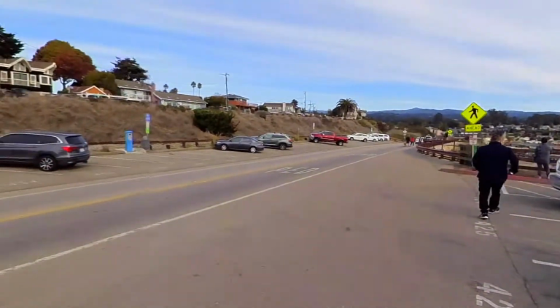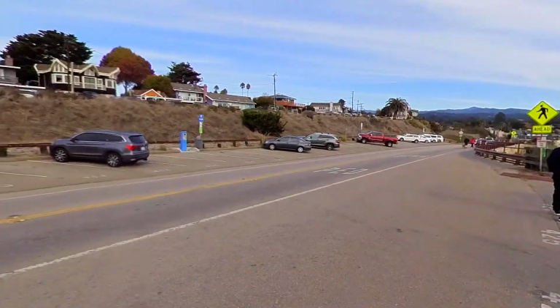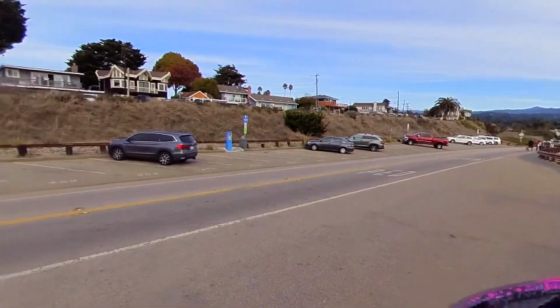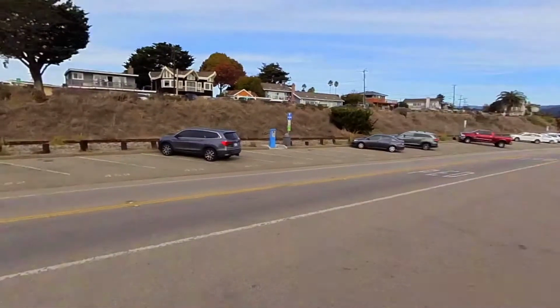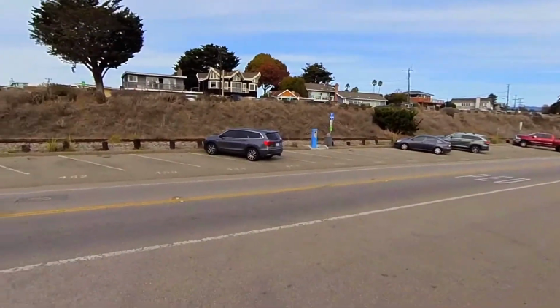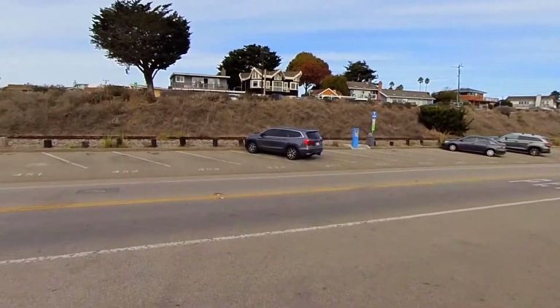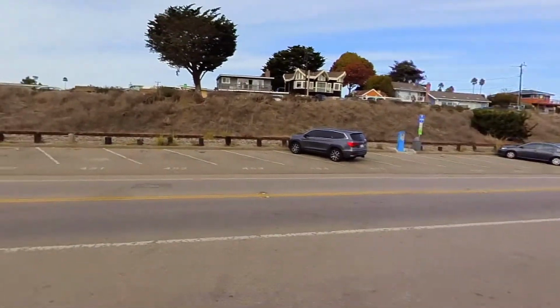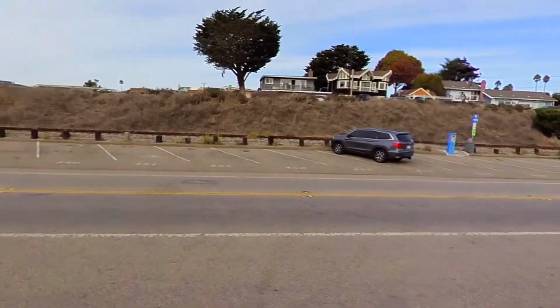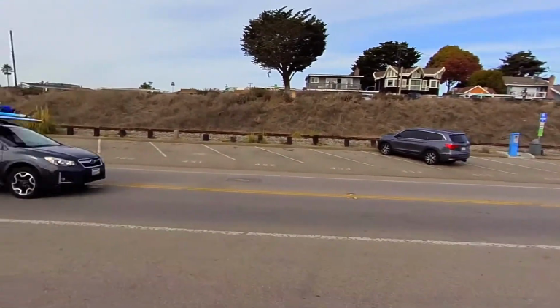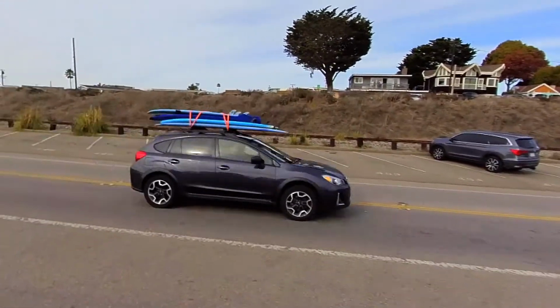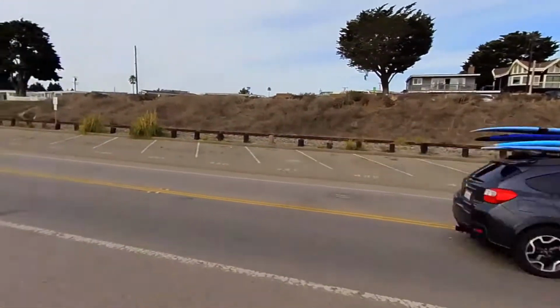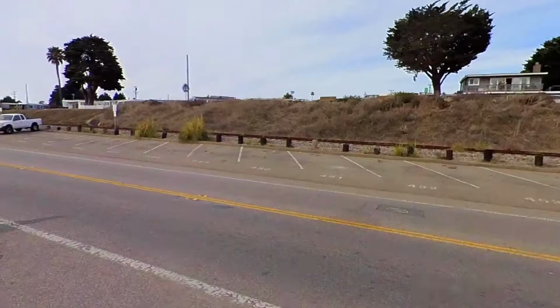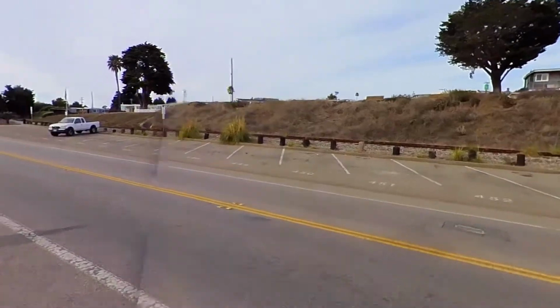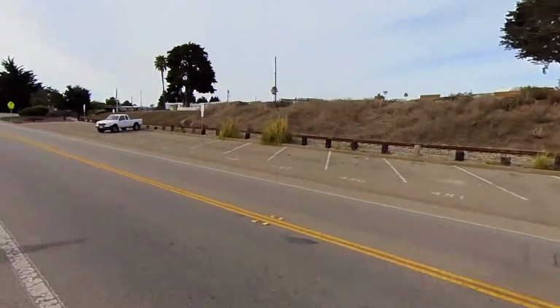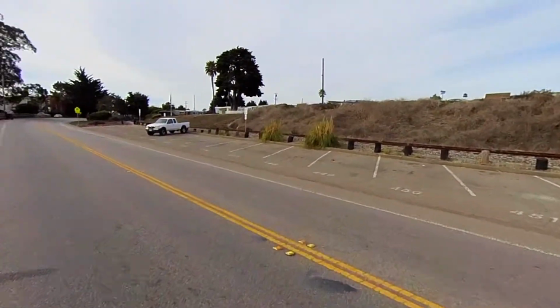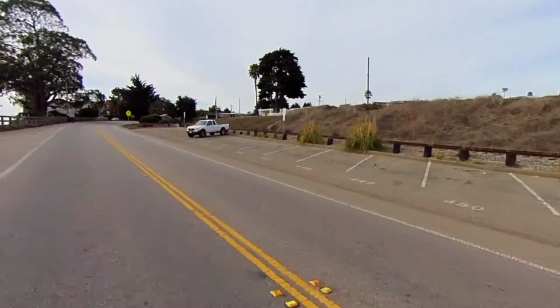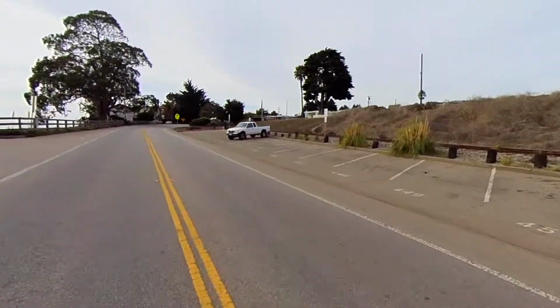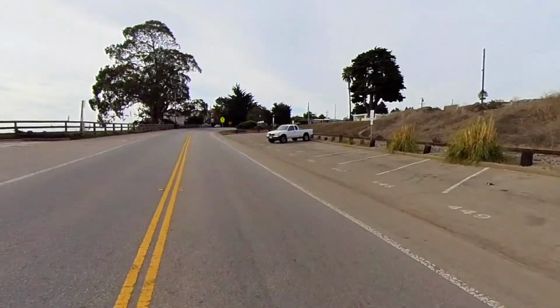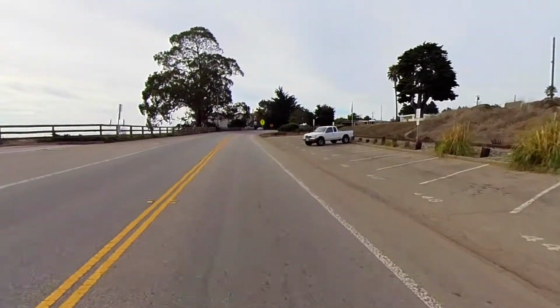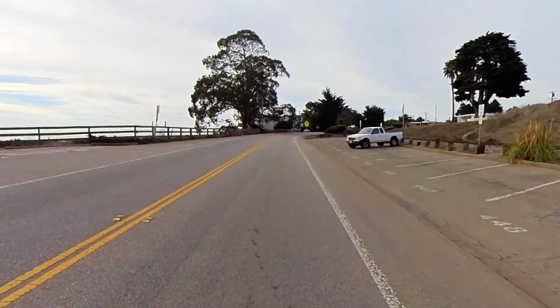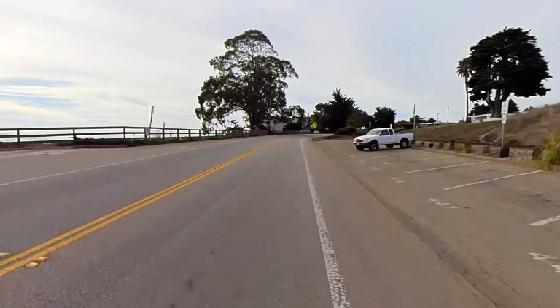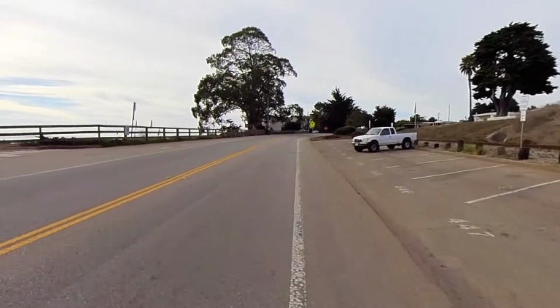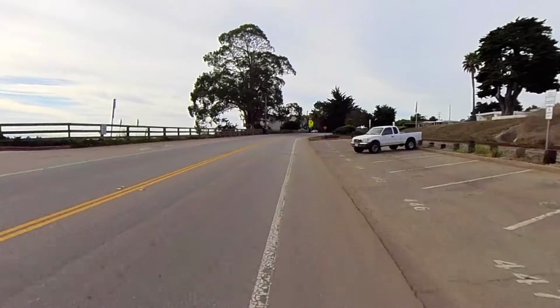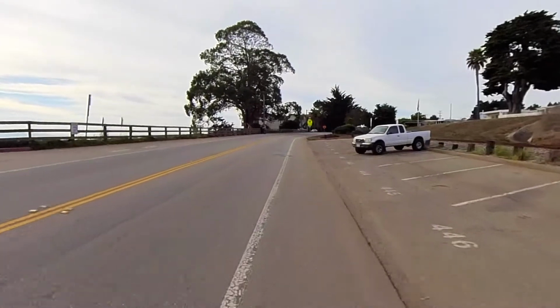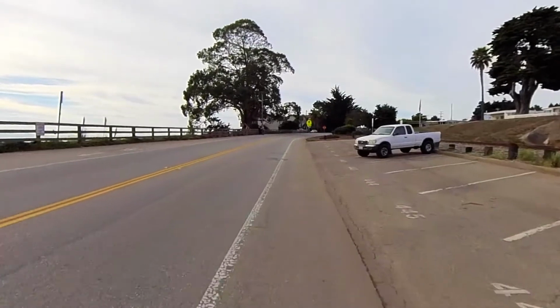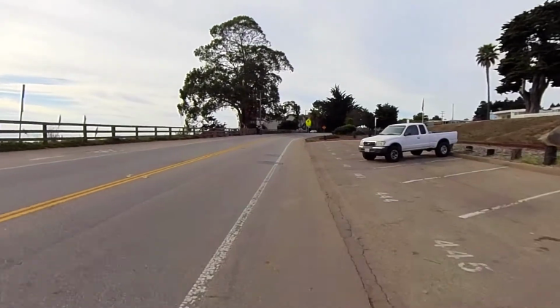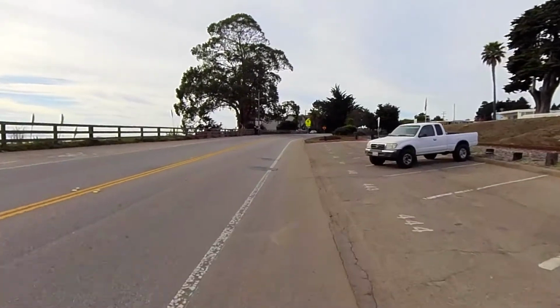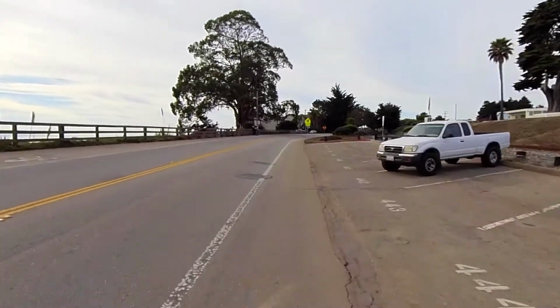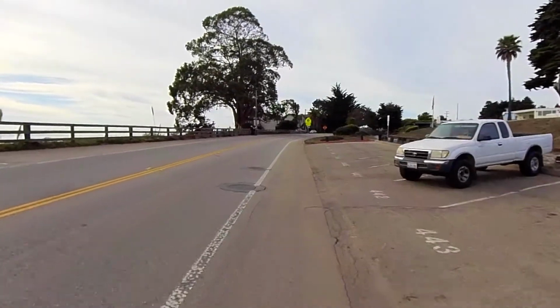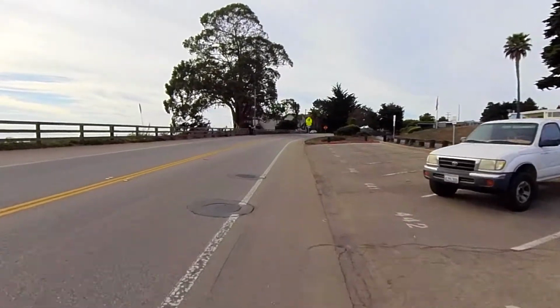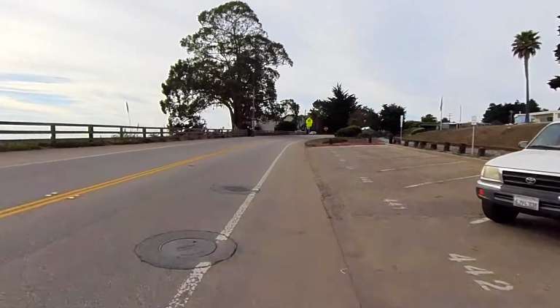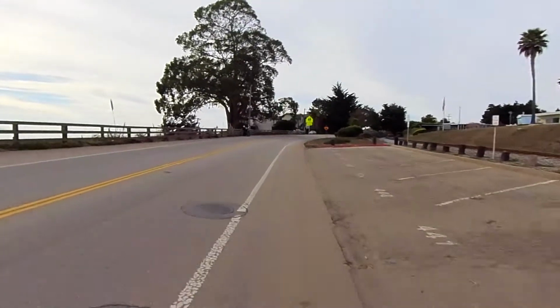So if you park here and you're thinking about riding, just be careful. It's pretty busy here. Right now it's pretty calm which is great for us, but it gets really busy.